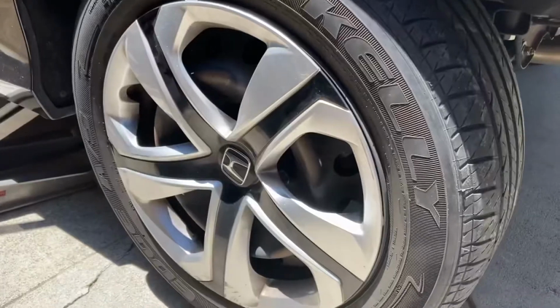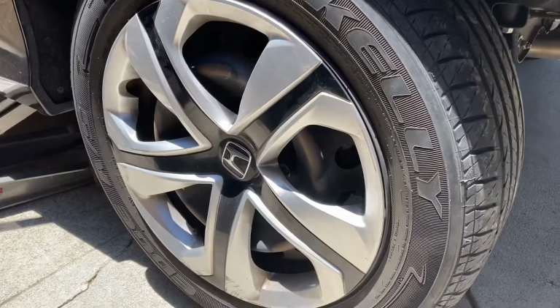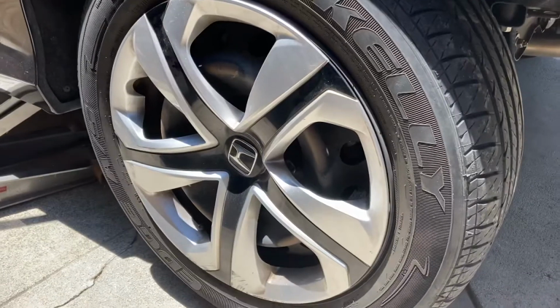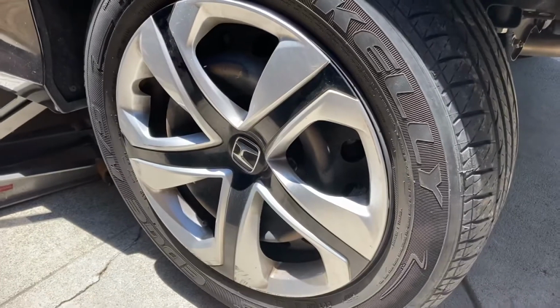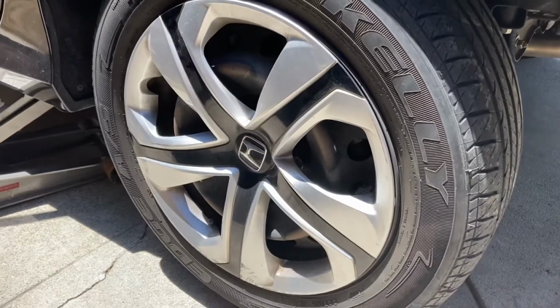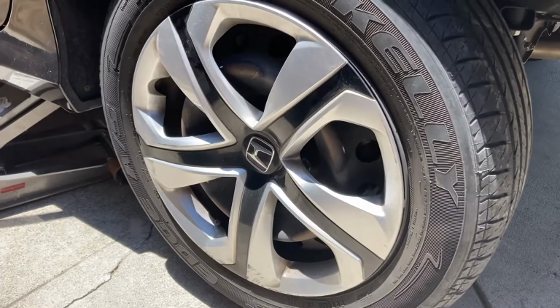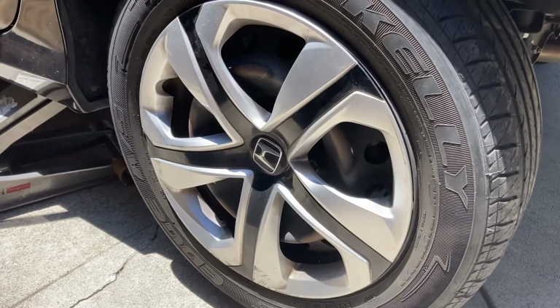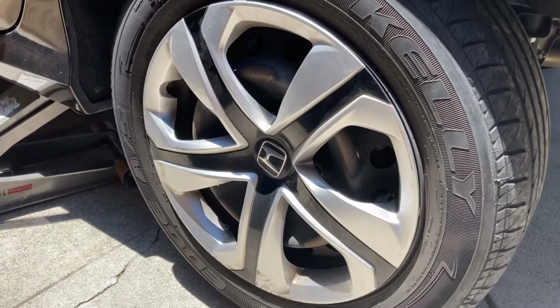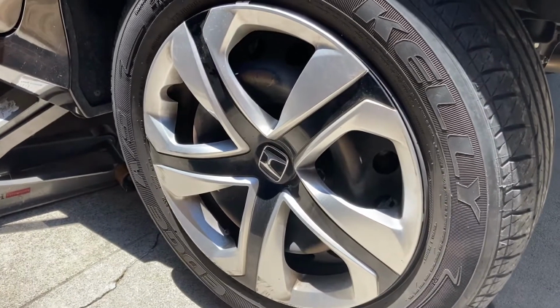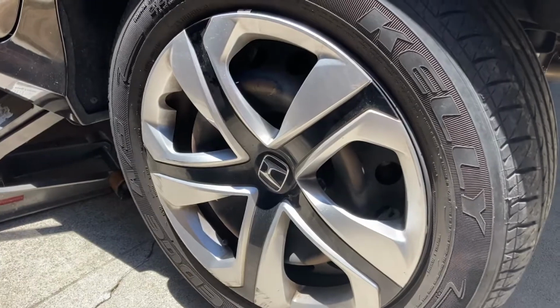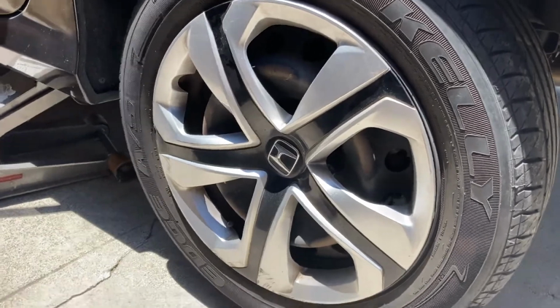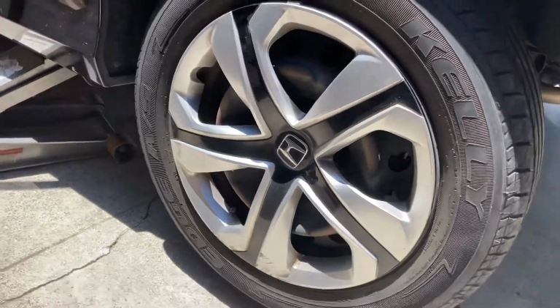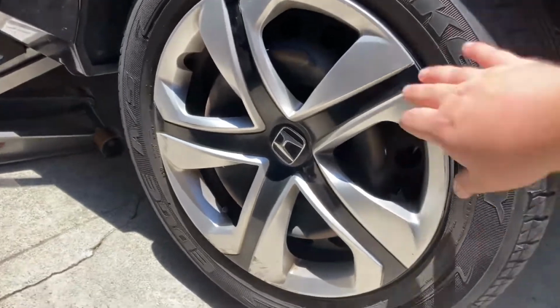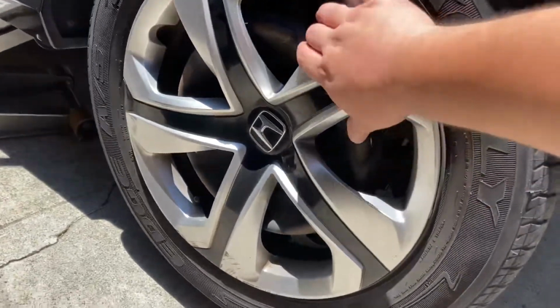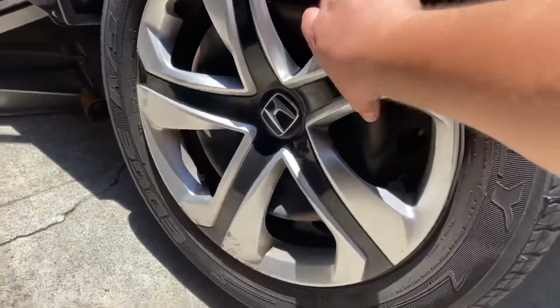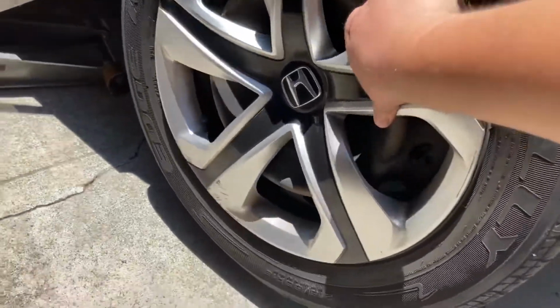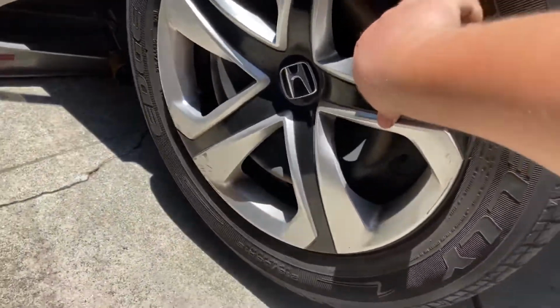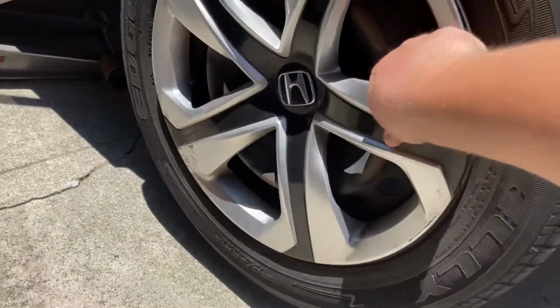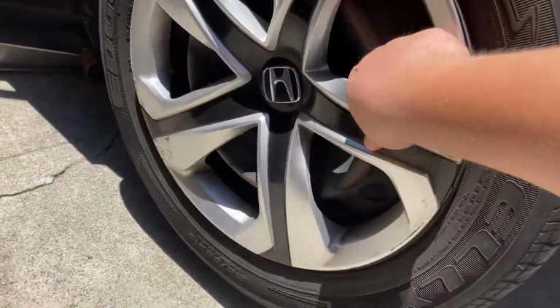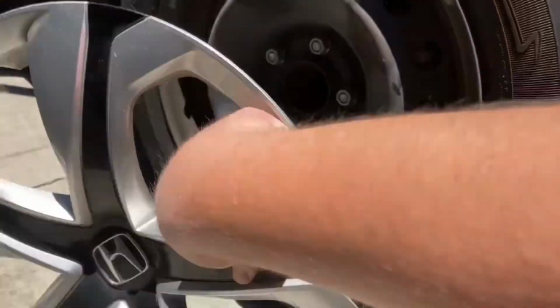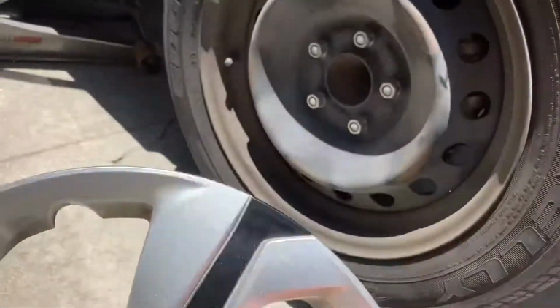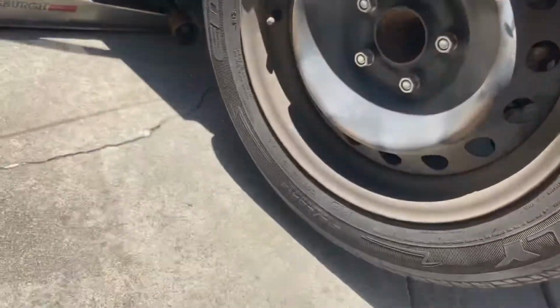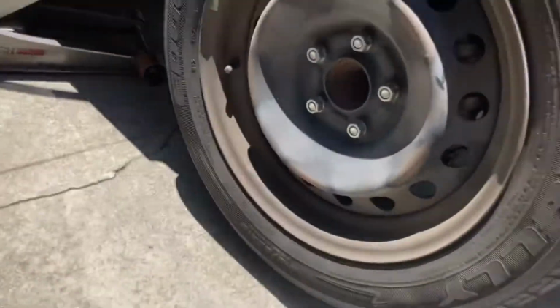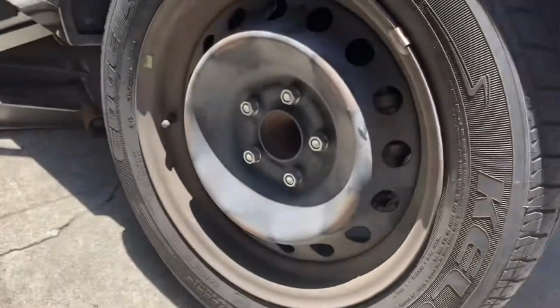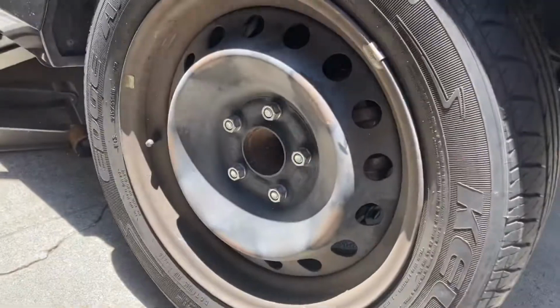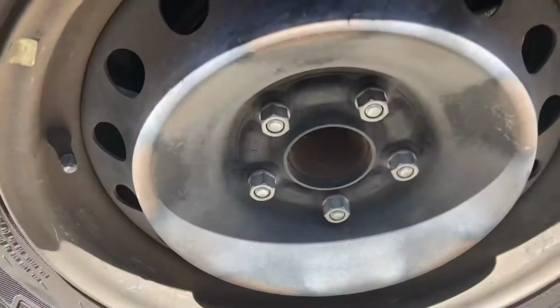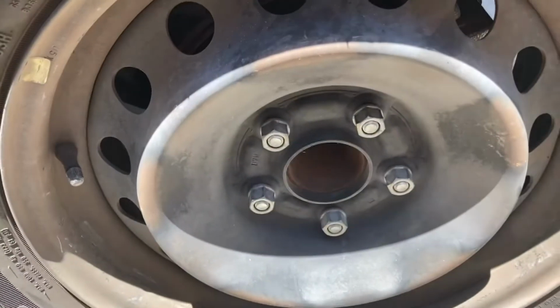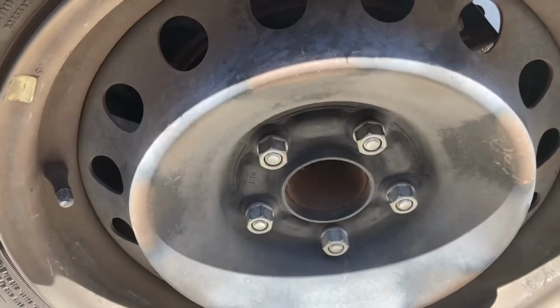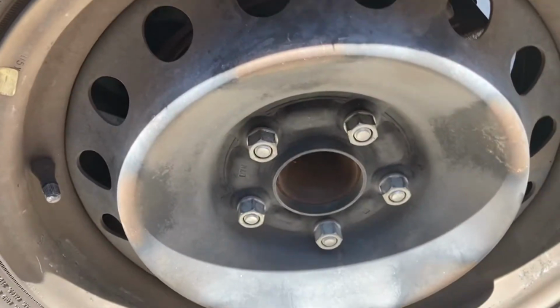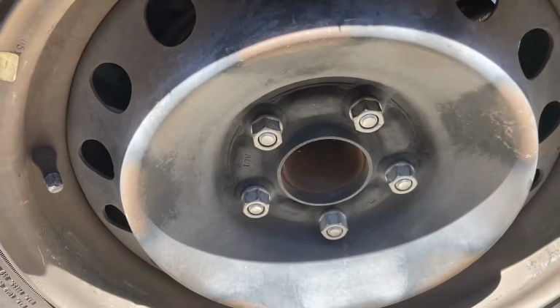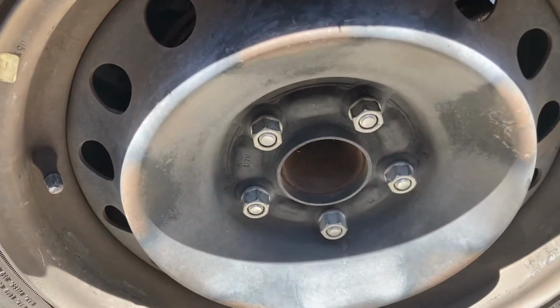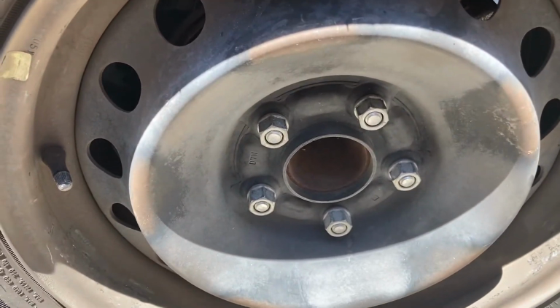Once the car is off the ground, you're going to want to pop off the hubcap if you have one. After that, you're going to want to remove your wheel.